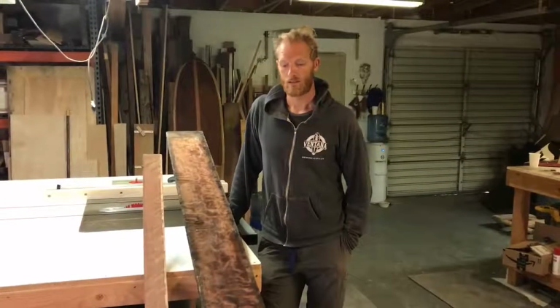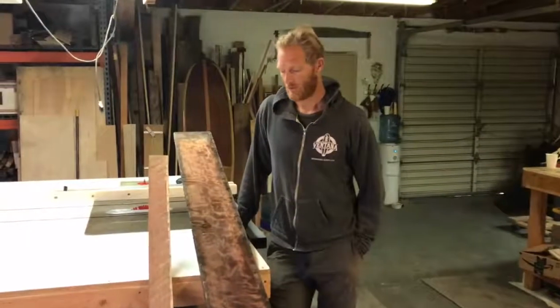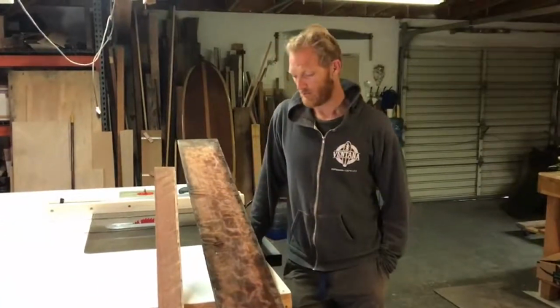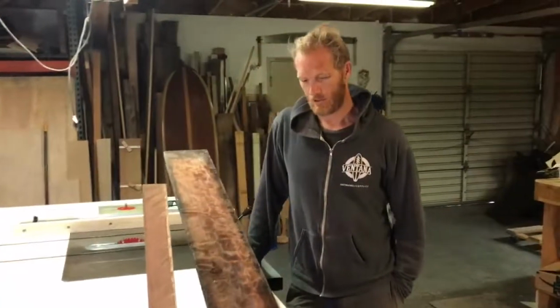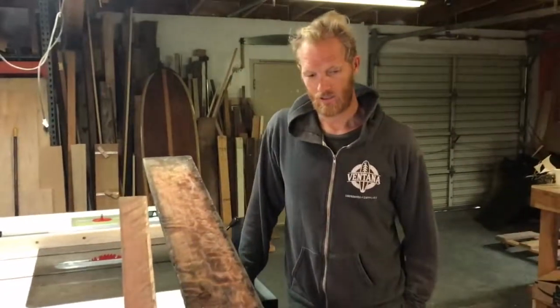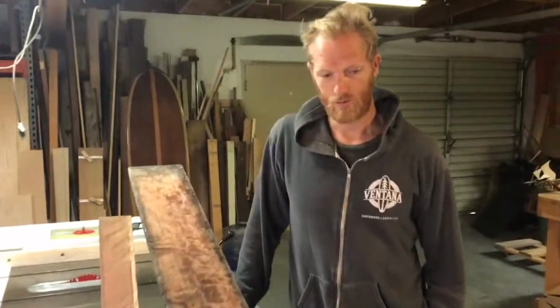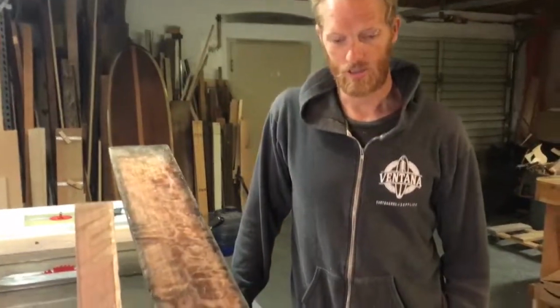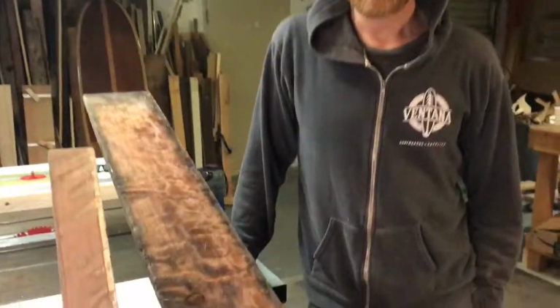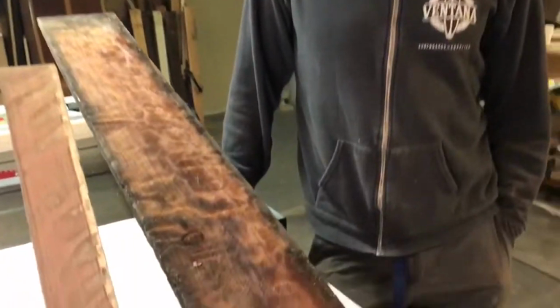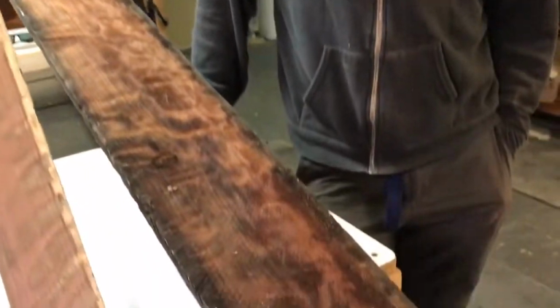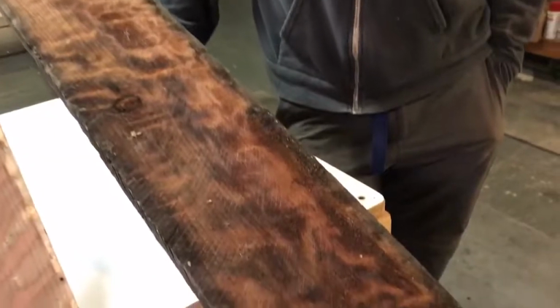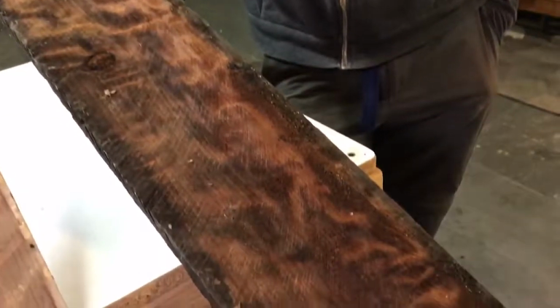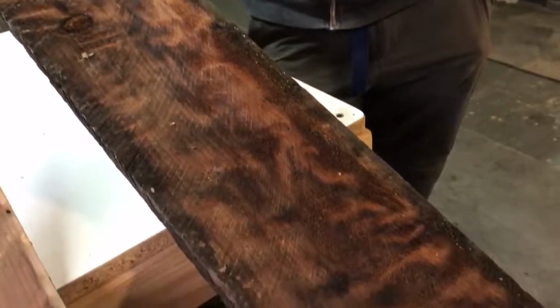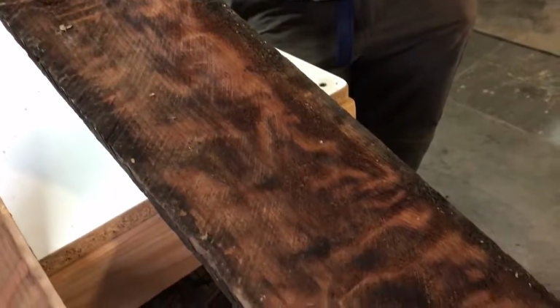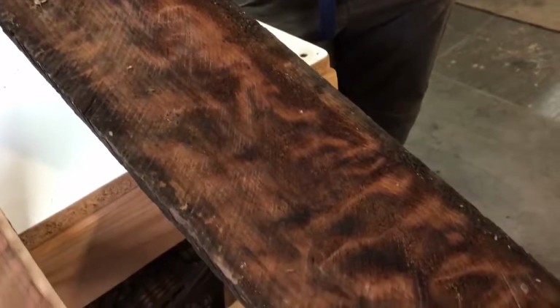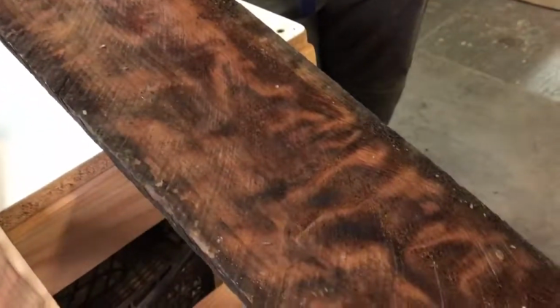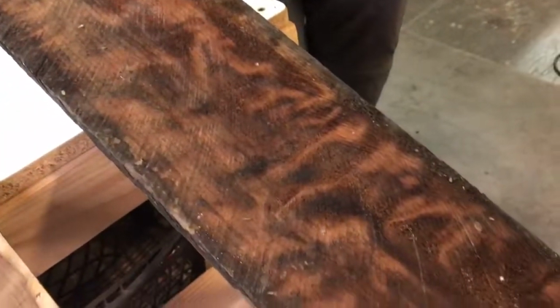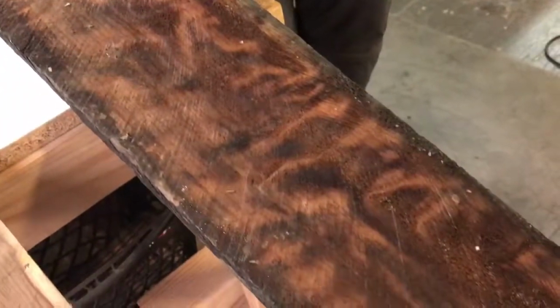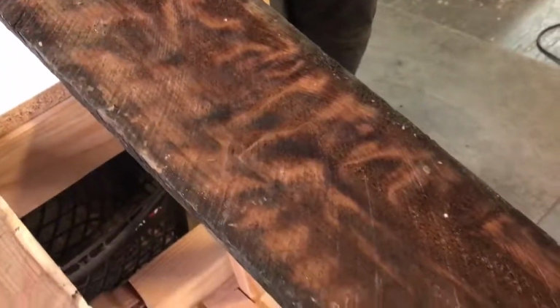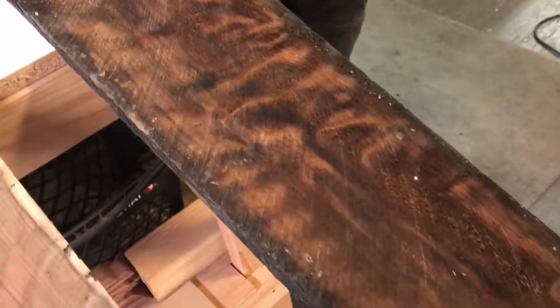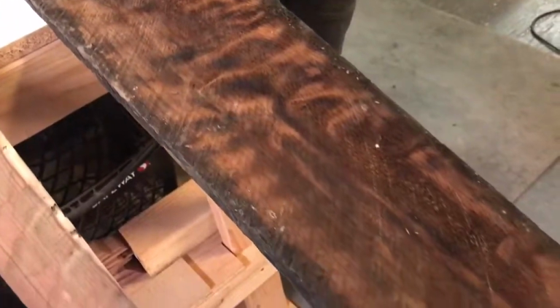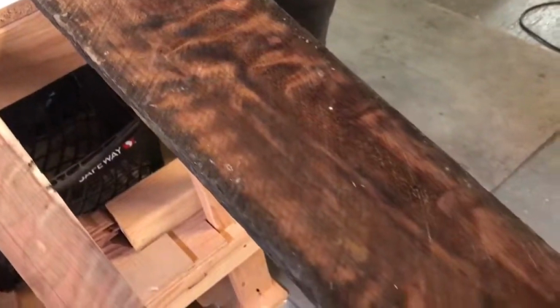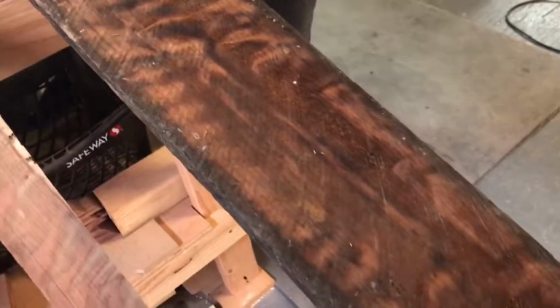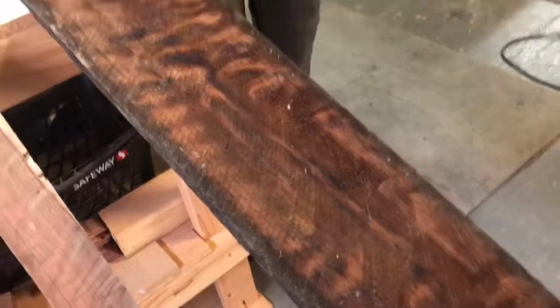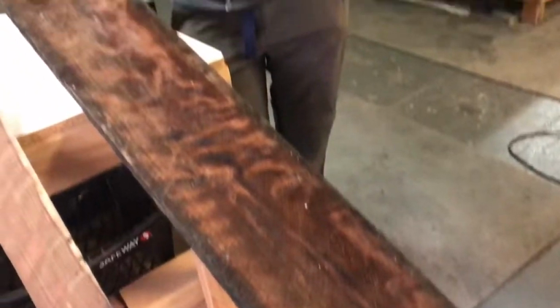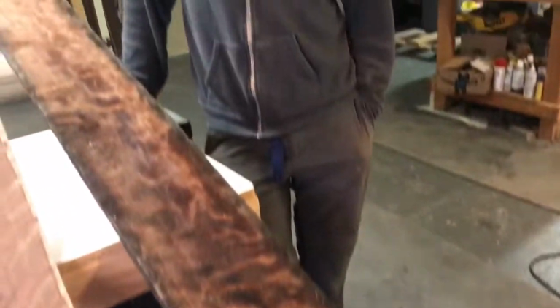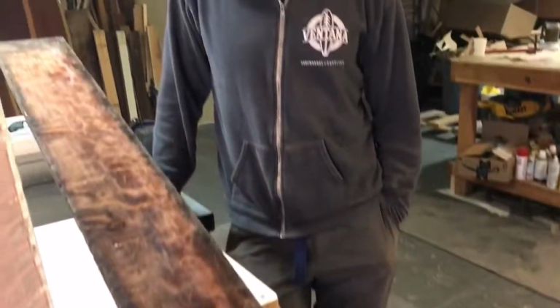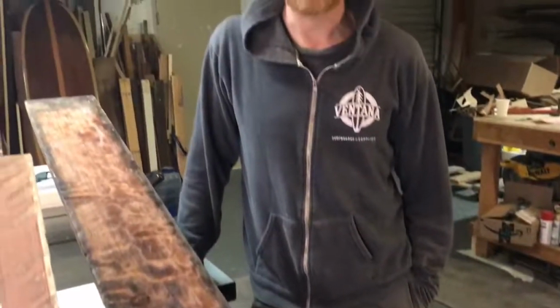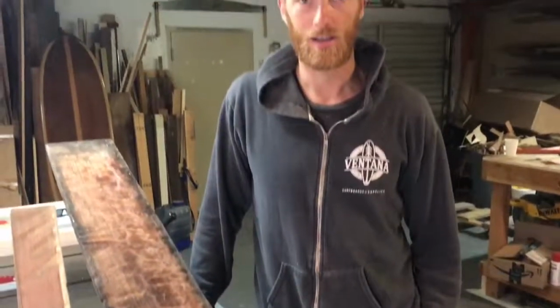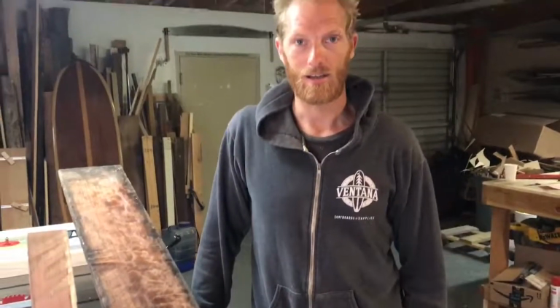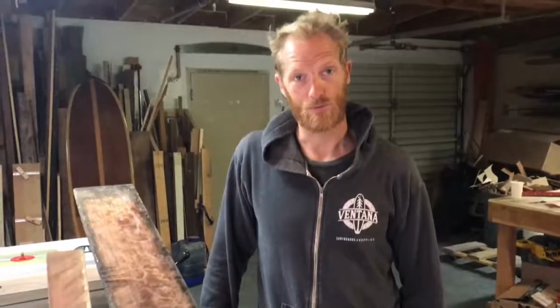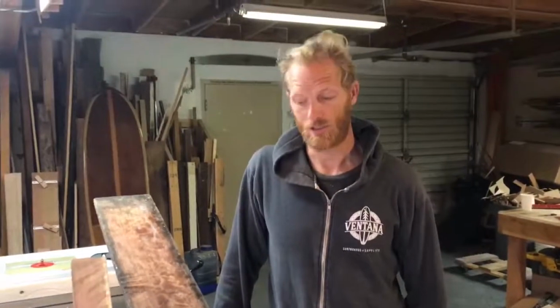Got some fiddleback redwood here. It came from a tree that was felled on a friend's parents' property. The property was bought in the 1850s for a $20 gold piece, and they selectively logged it for a while. And this was one of the trees.